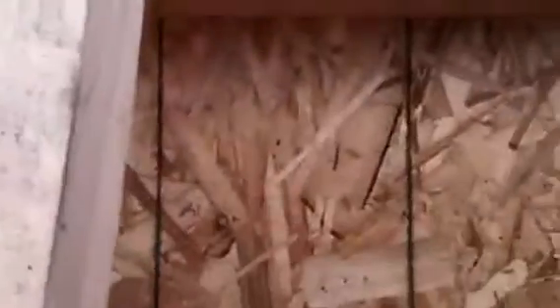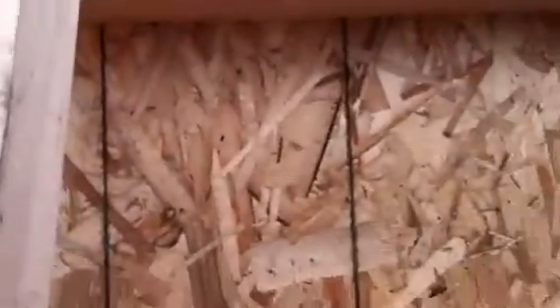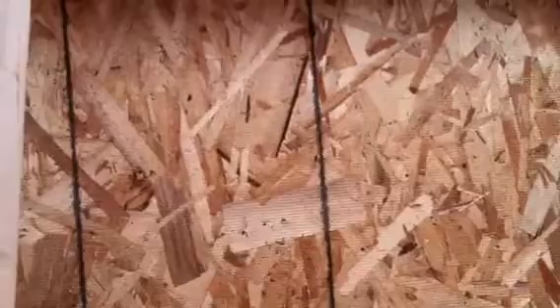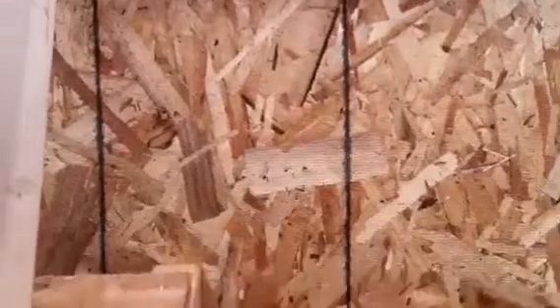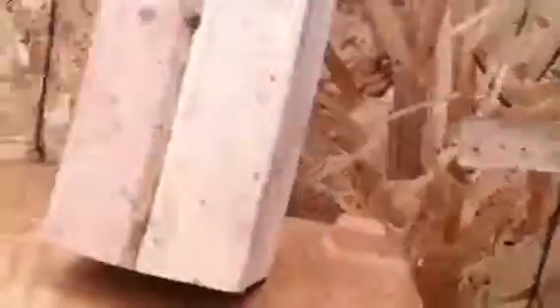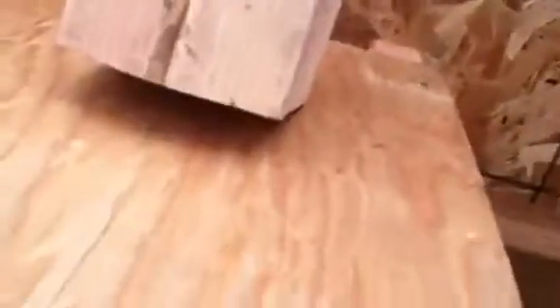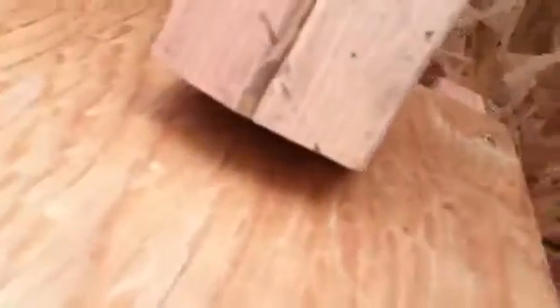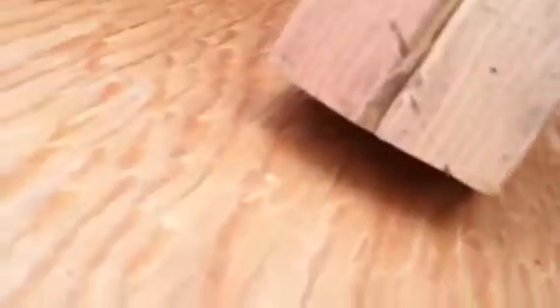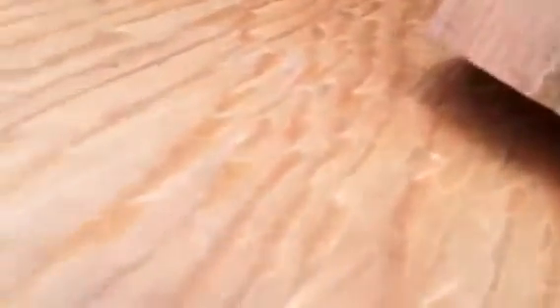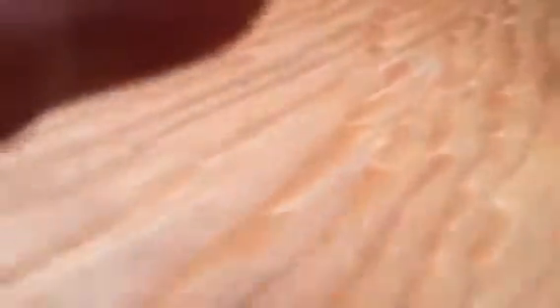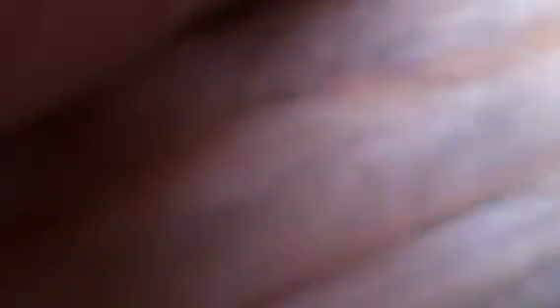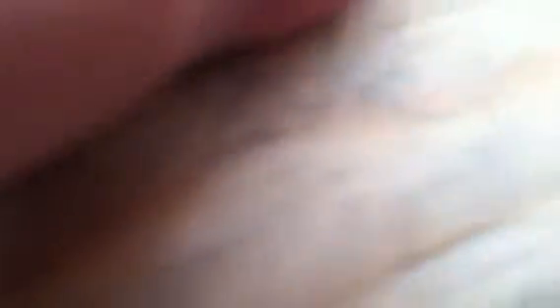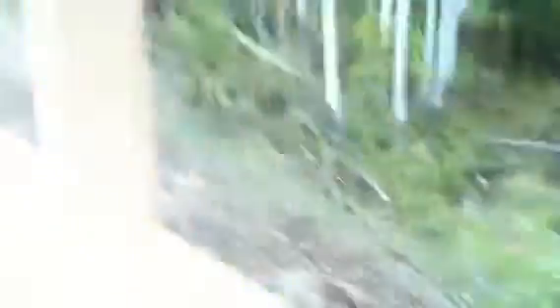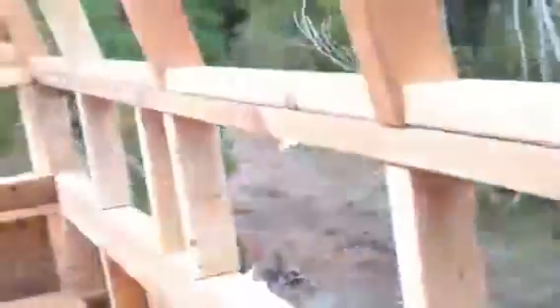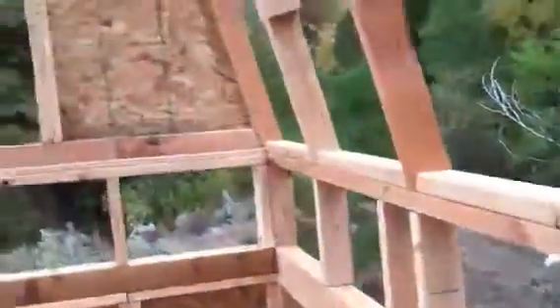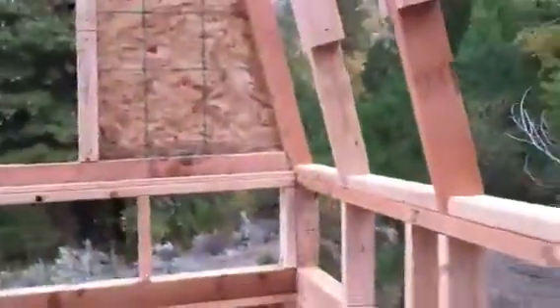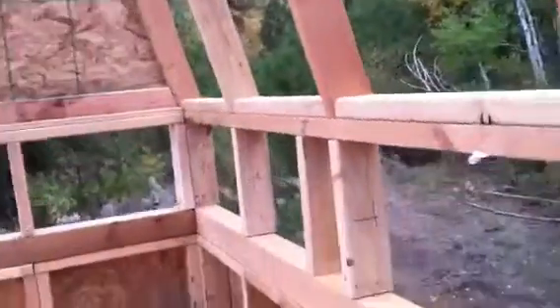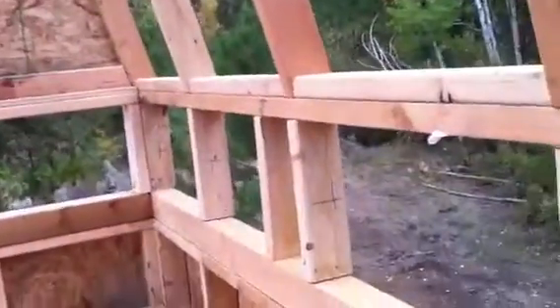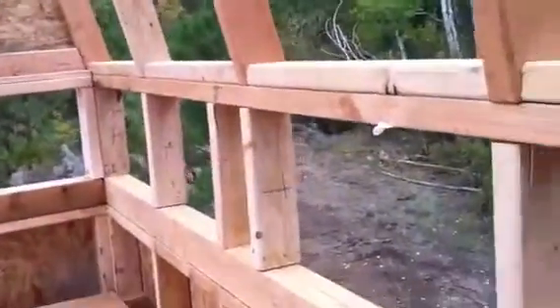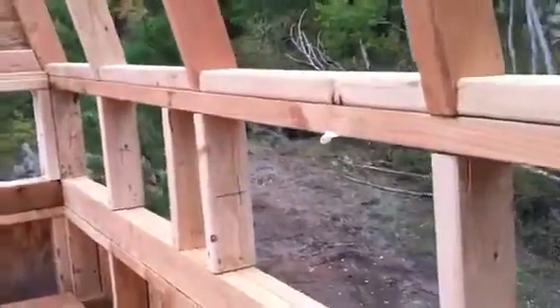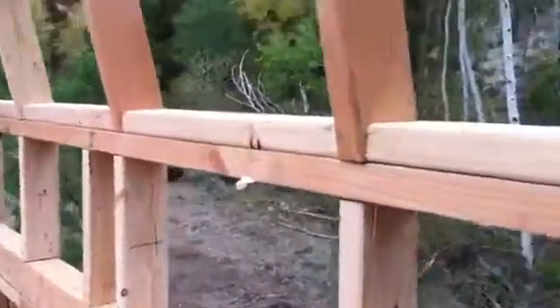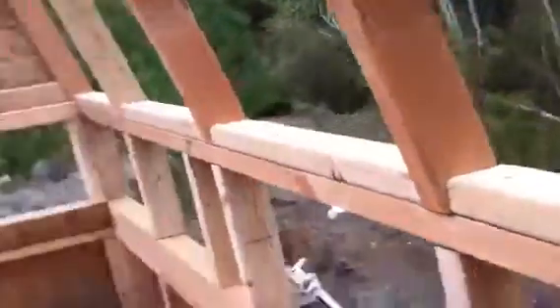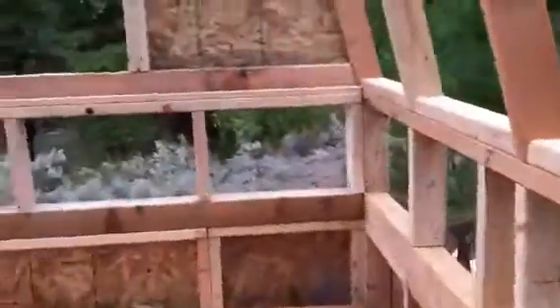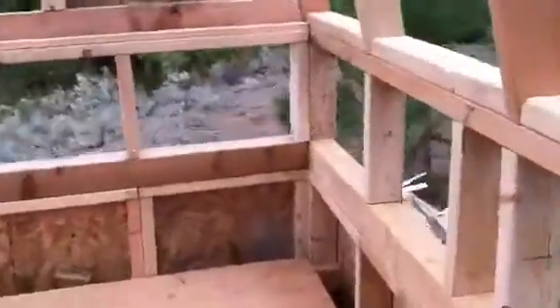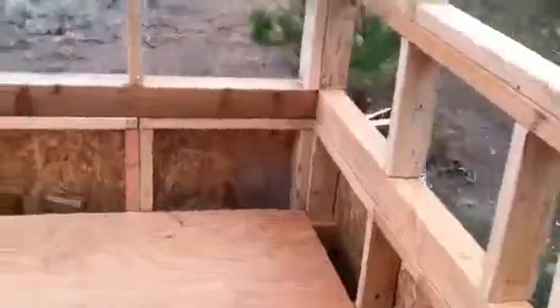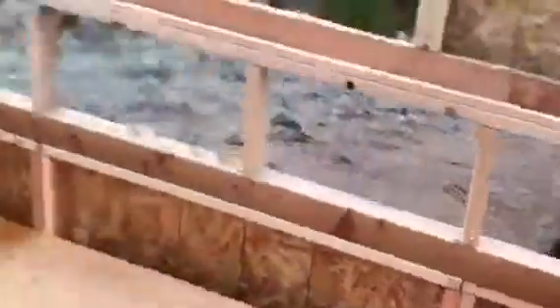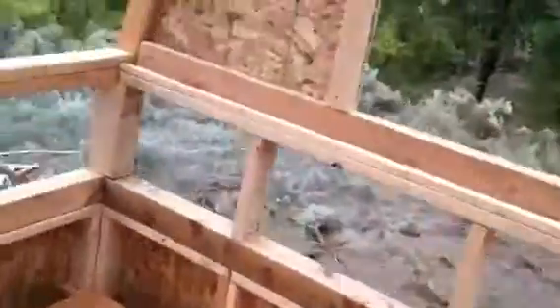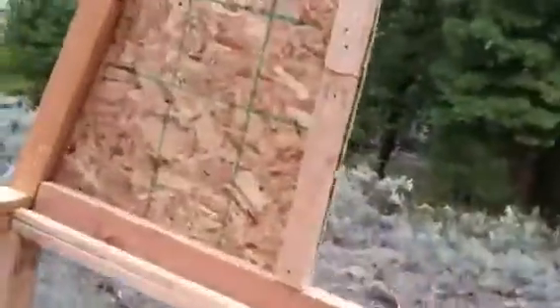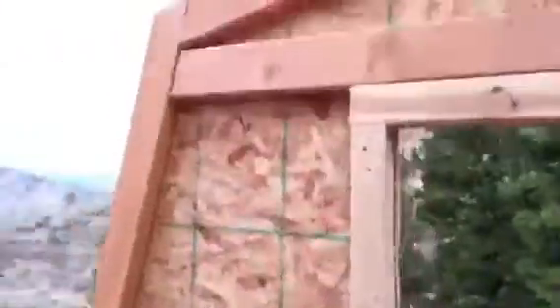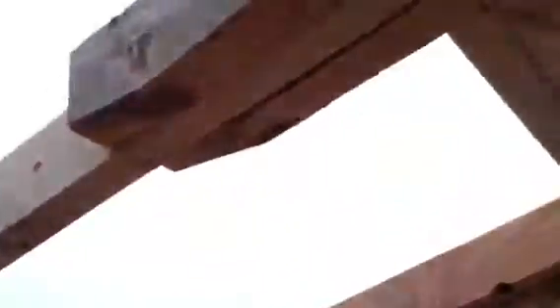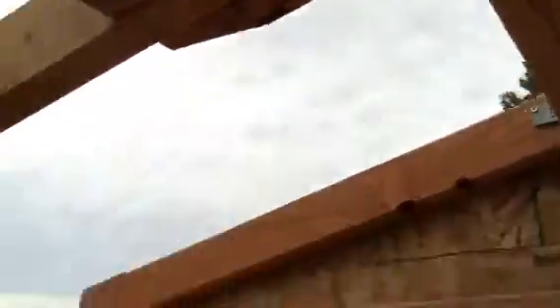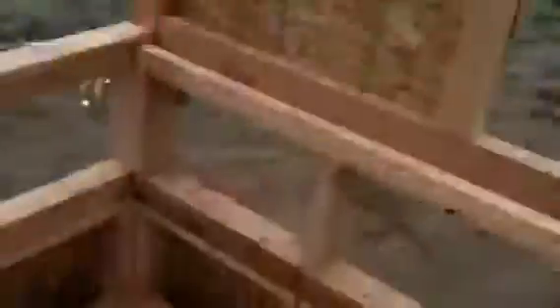And the way the building codes are out here in the middle of nowhere, this counts as rural building. There's no bathroom, so we're able to have a bit of leeway as far as loft height goes.